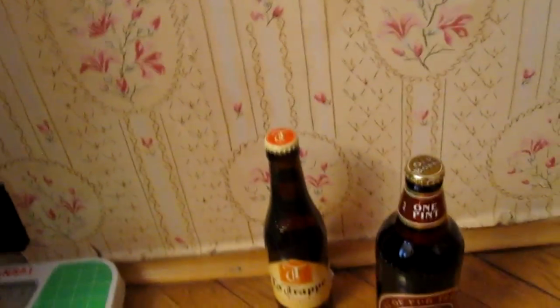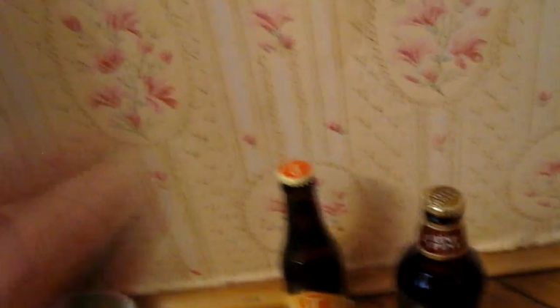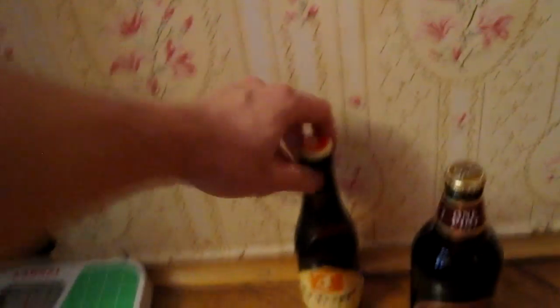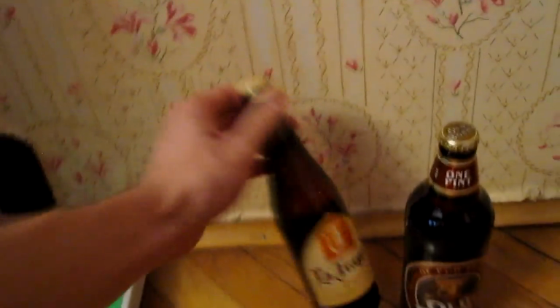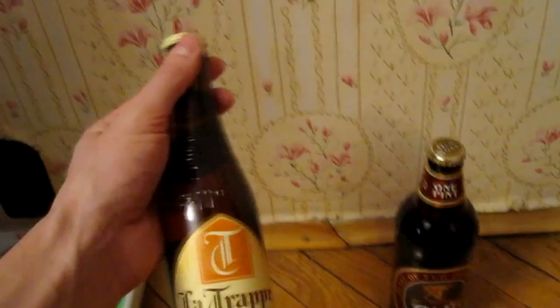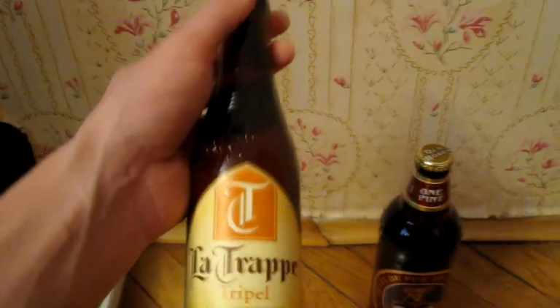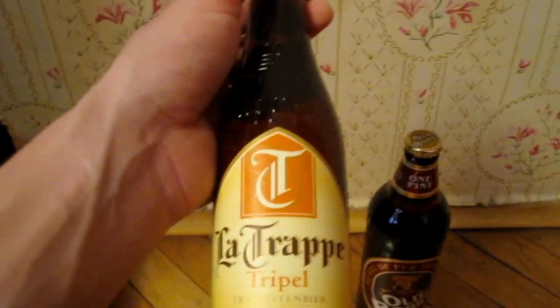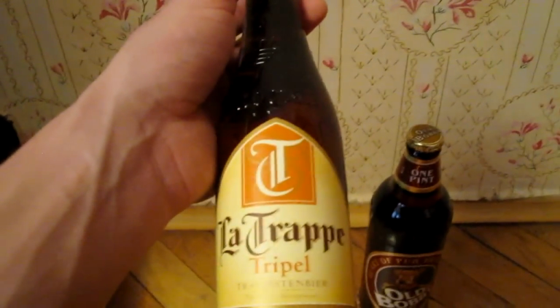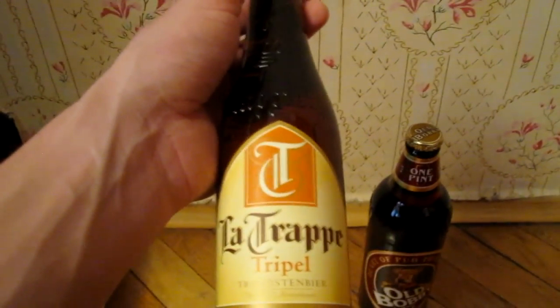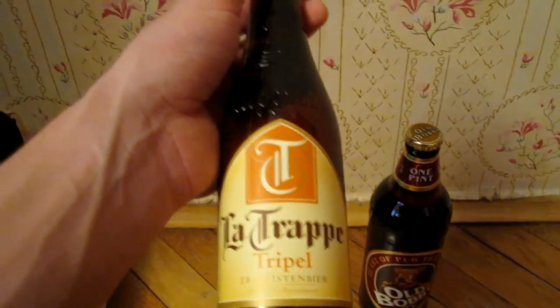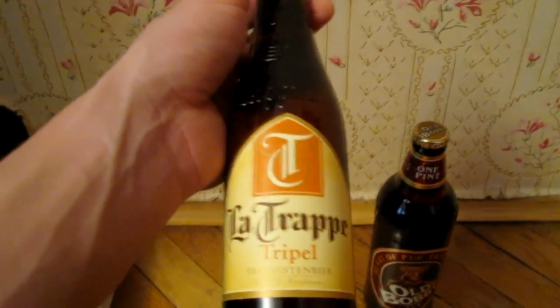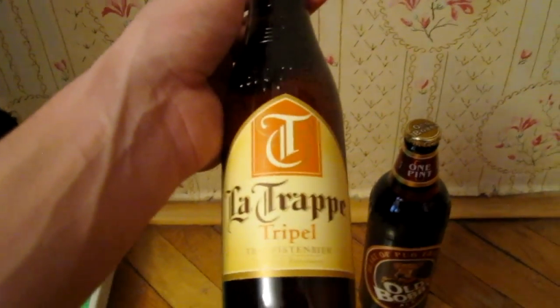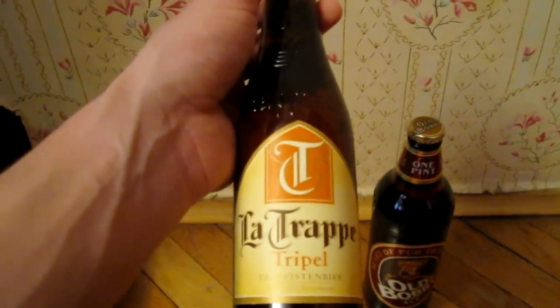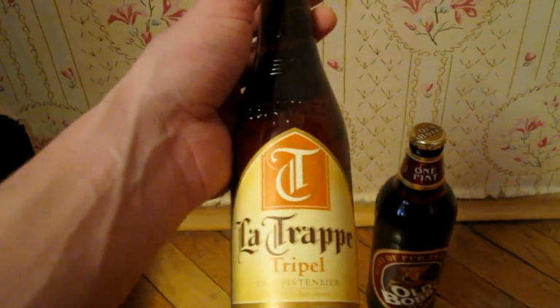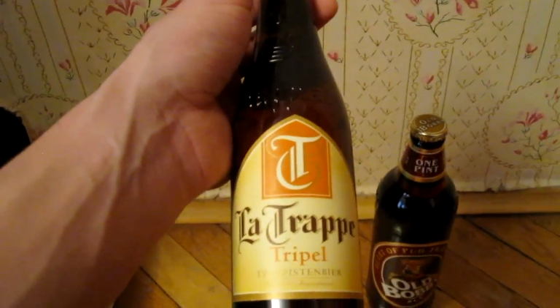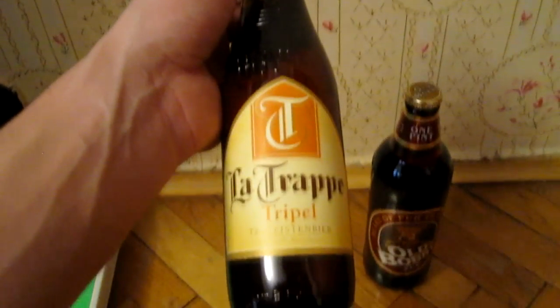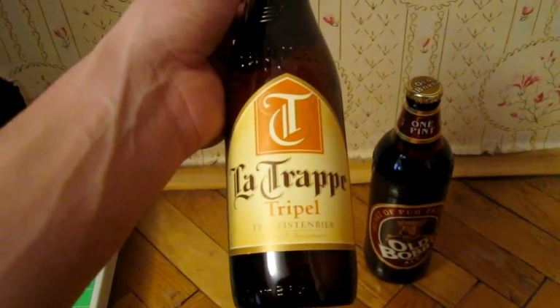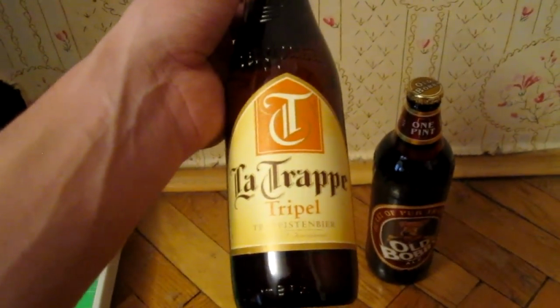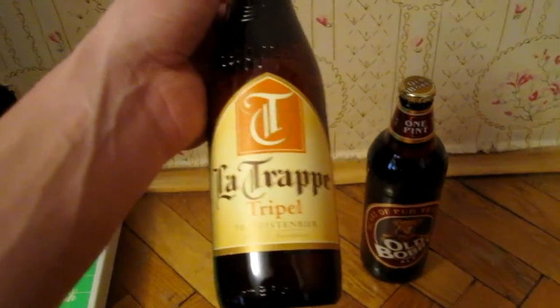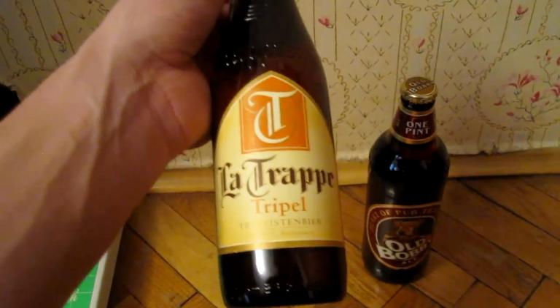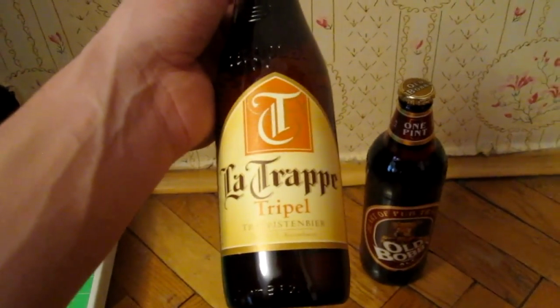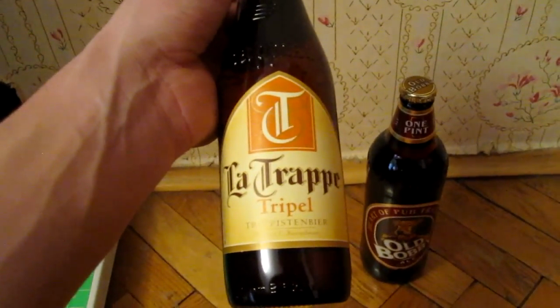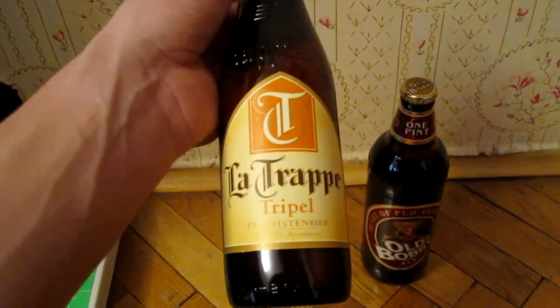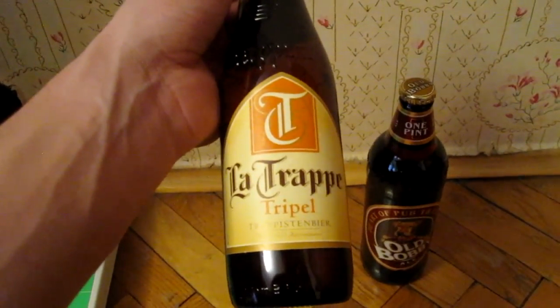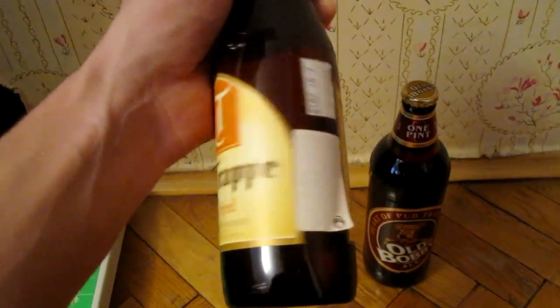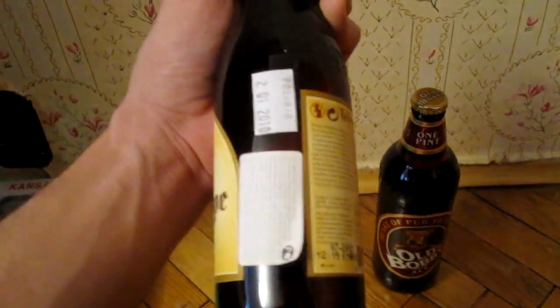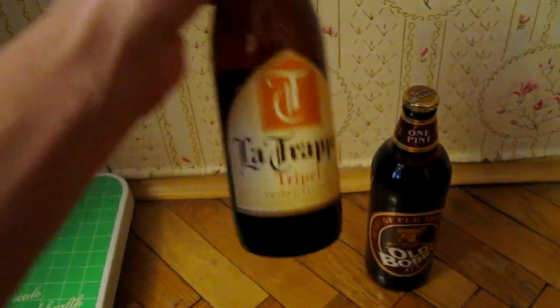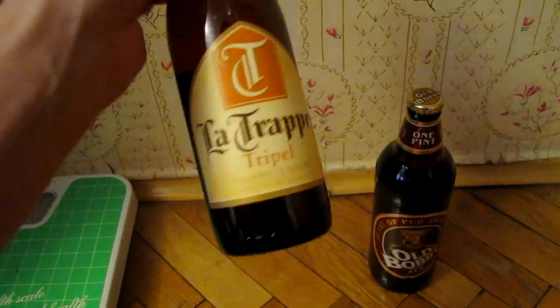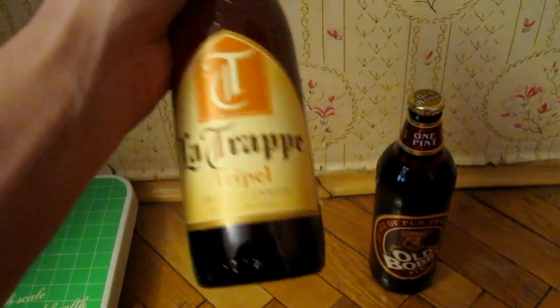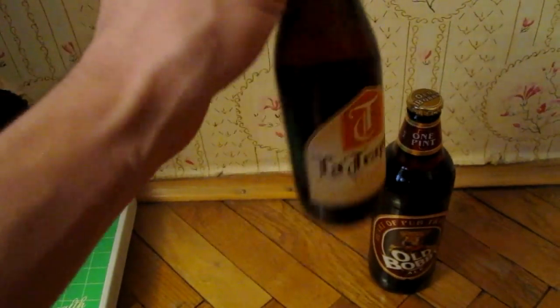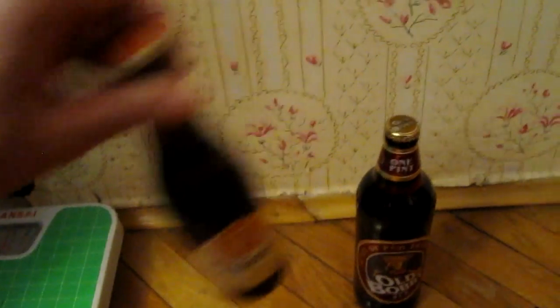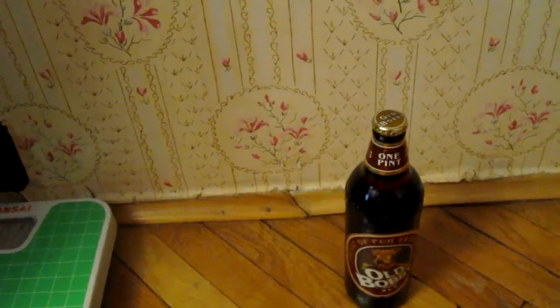And the last one I got from that shop was the La Trappe, or La Trappe Triple. It's the only Trappist brewery not in Belgium right now — it's the Dutch counterpart, and it should be a nice triple as well.